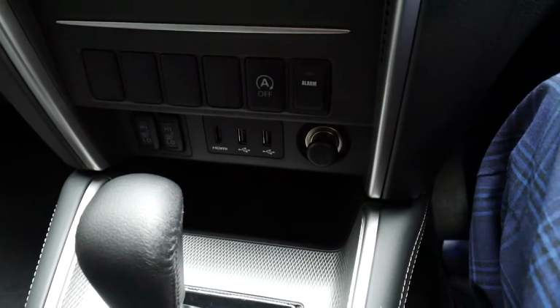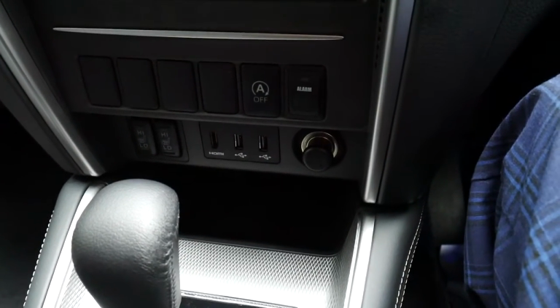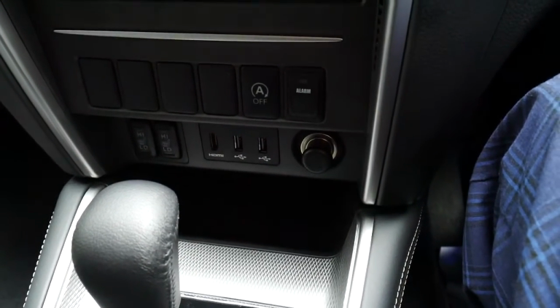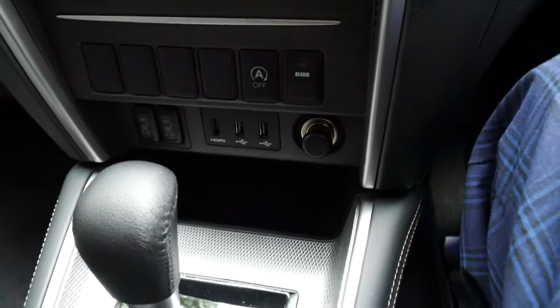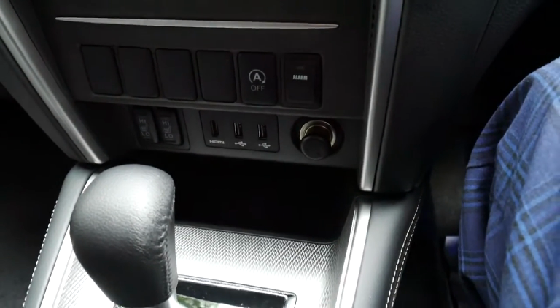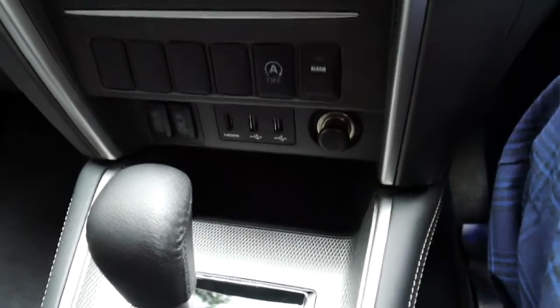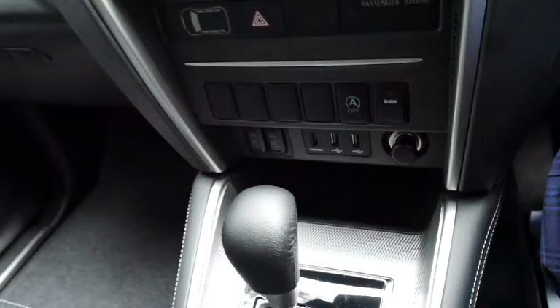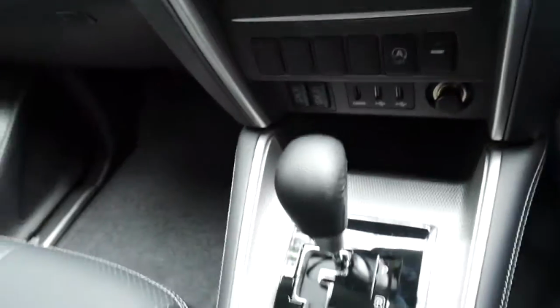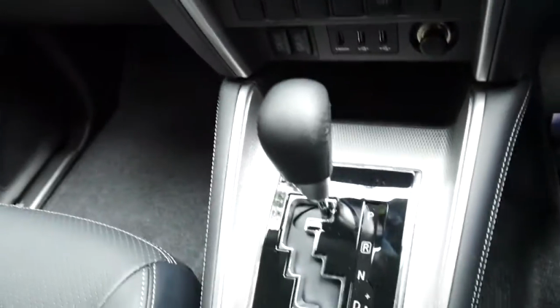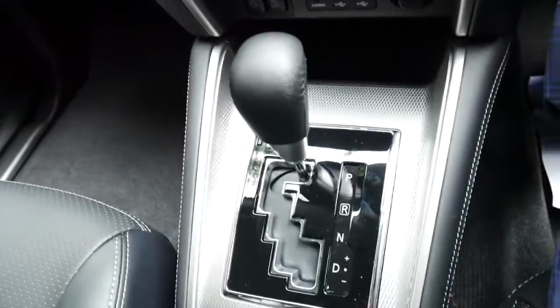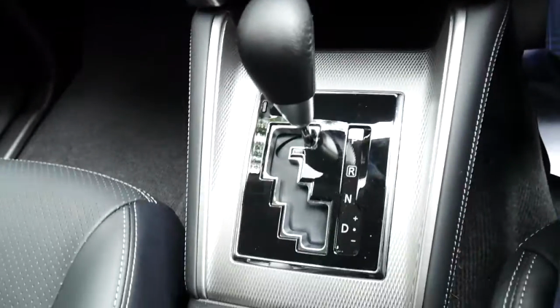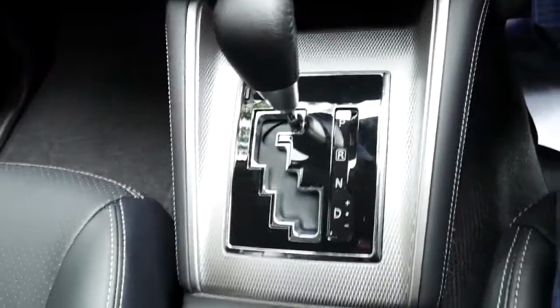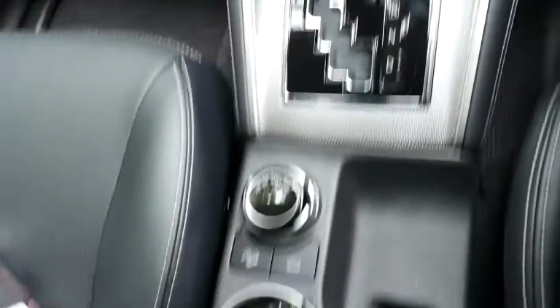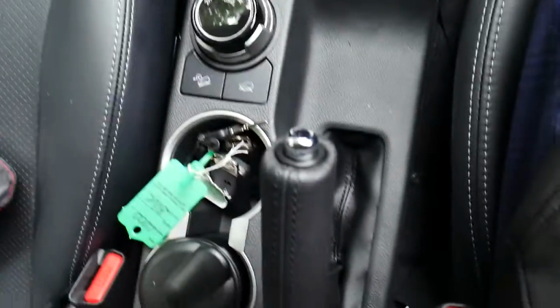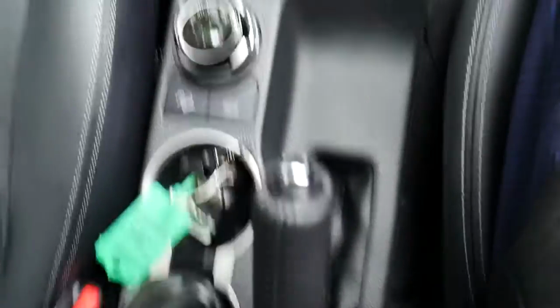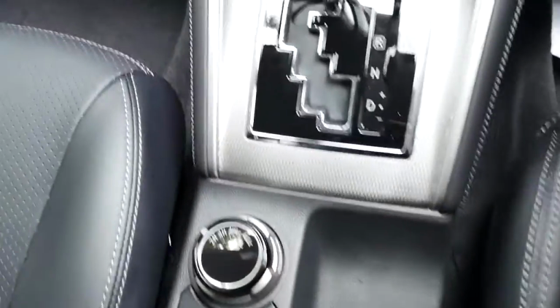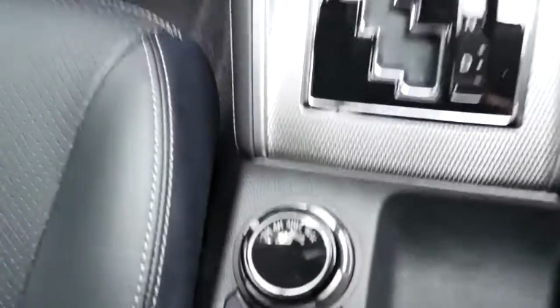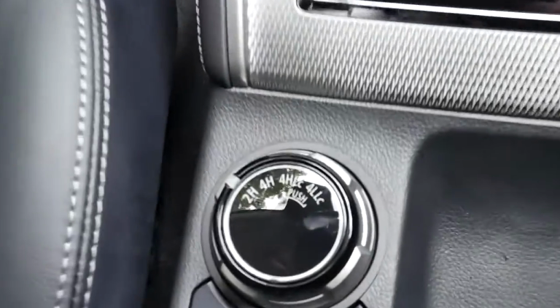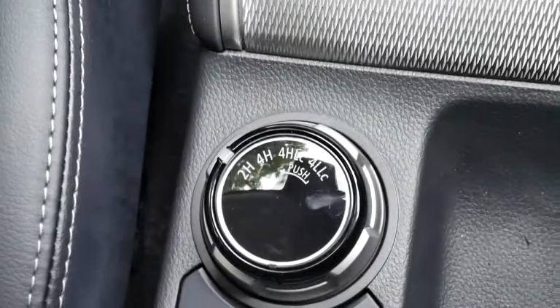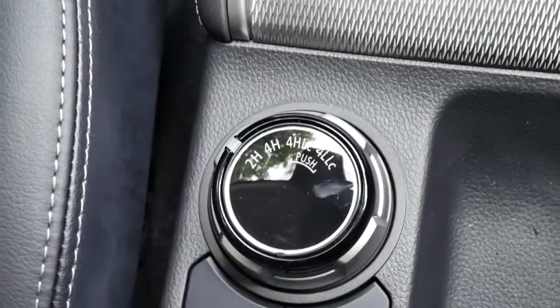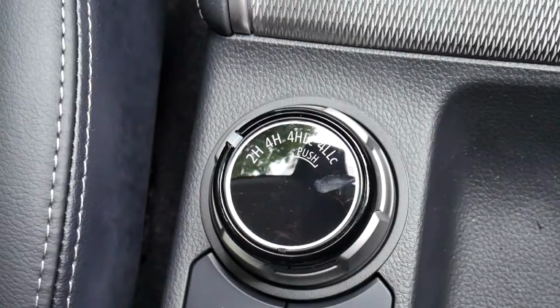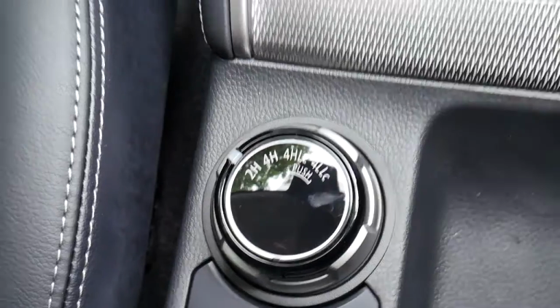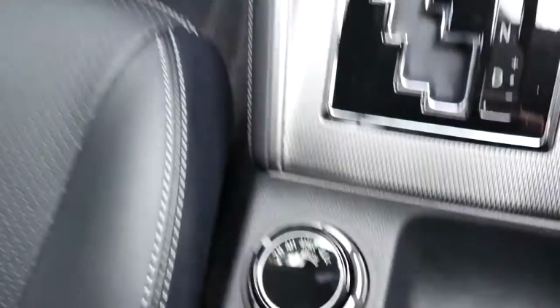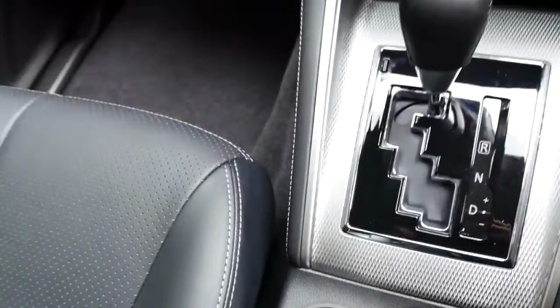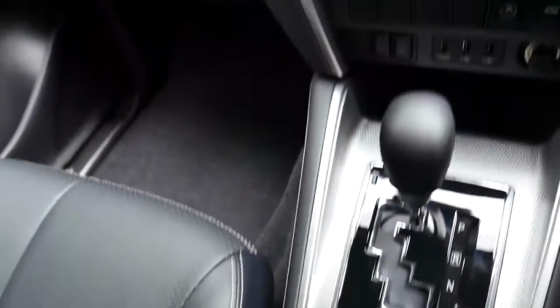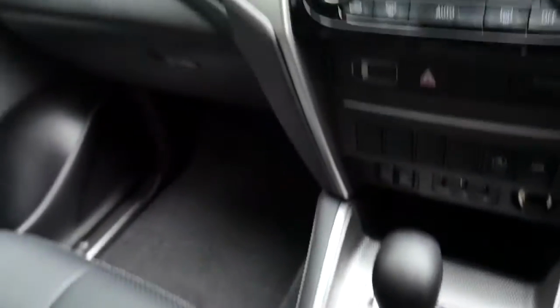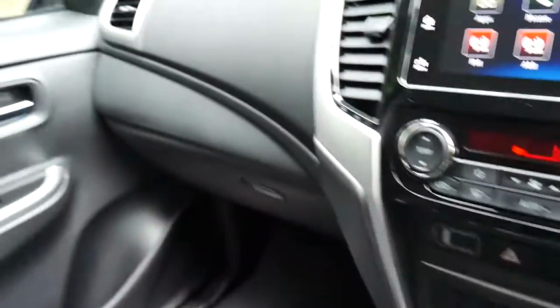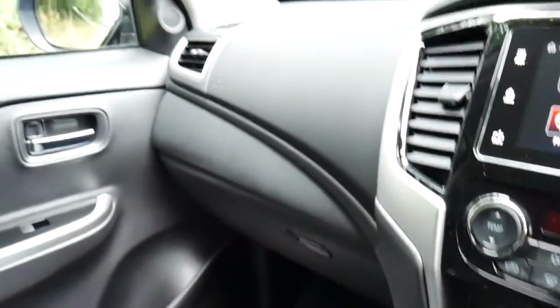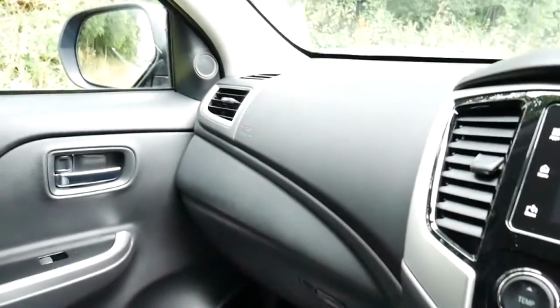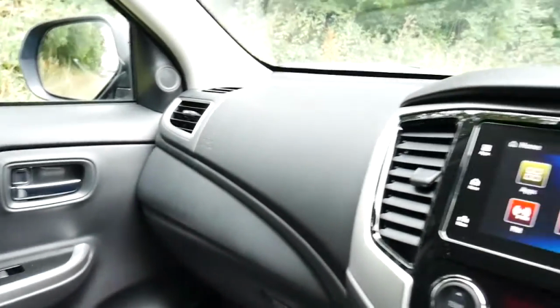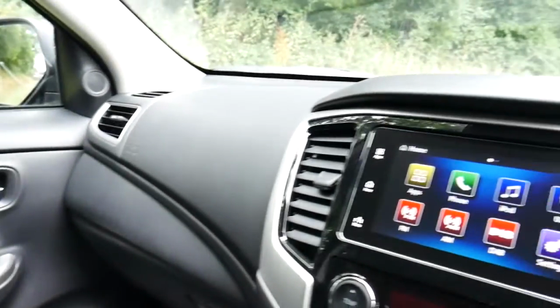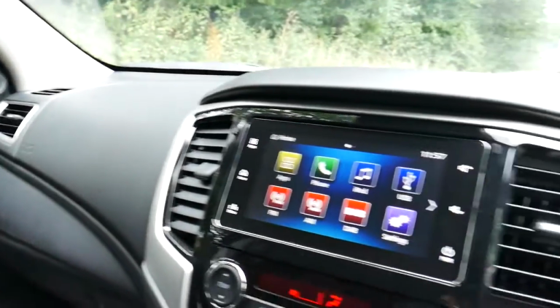We've got two USBs and one HDMI. This vehicle comes as an automatic with a manual handbrake and the all-important four-wheel drive function. It will also come with the remainder of its Mitsubishi warranty of five years.